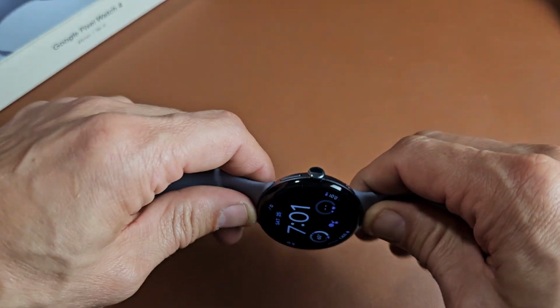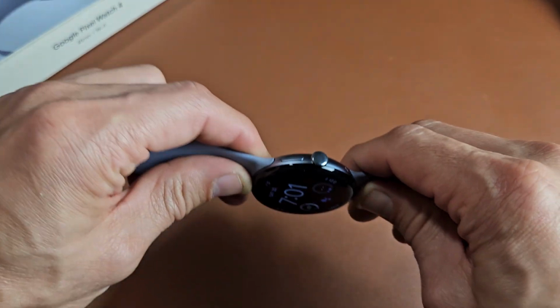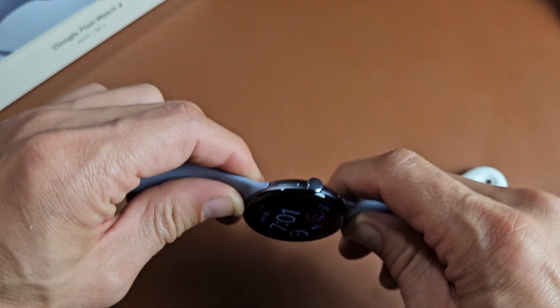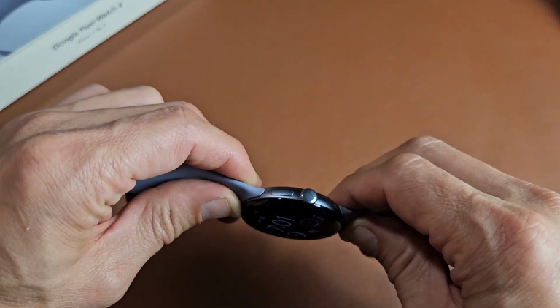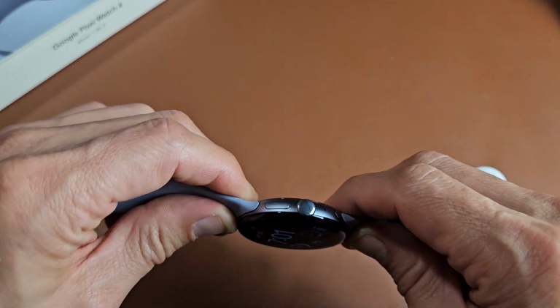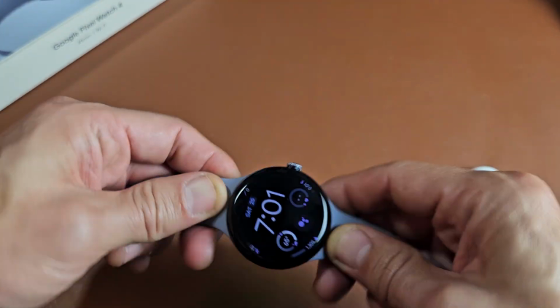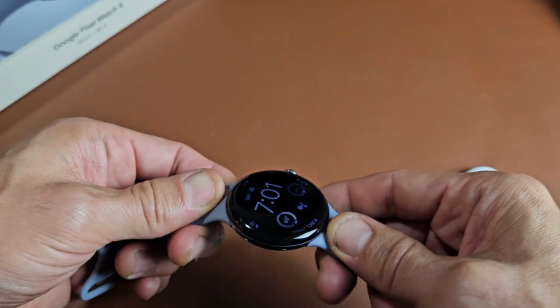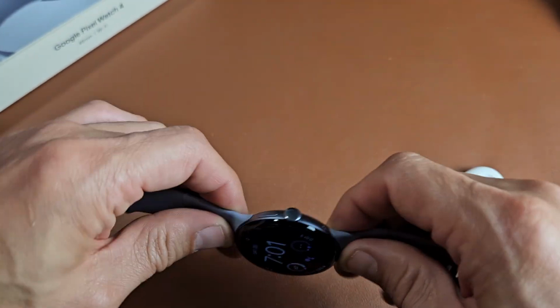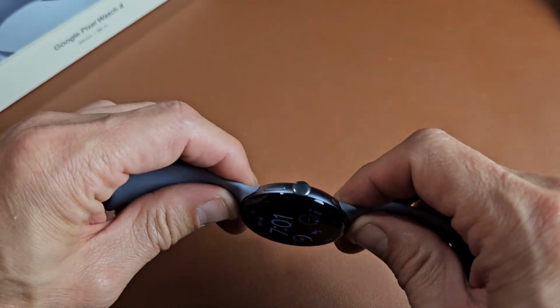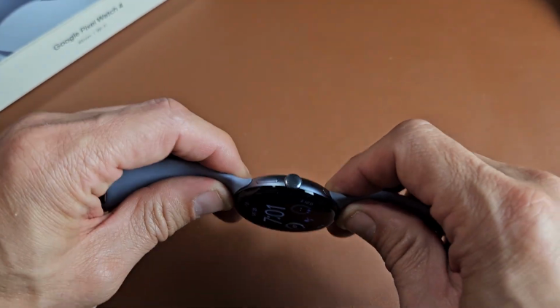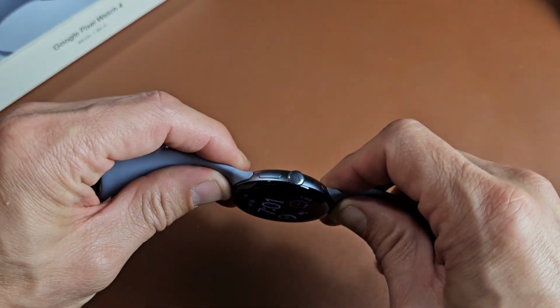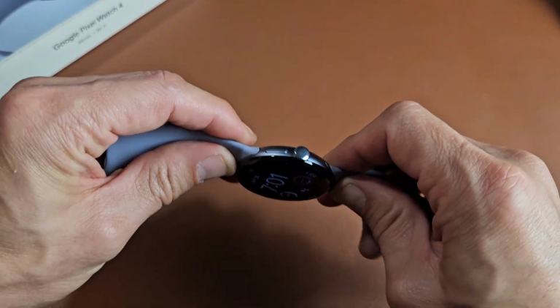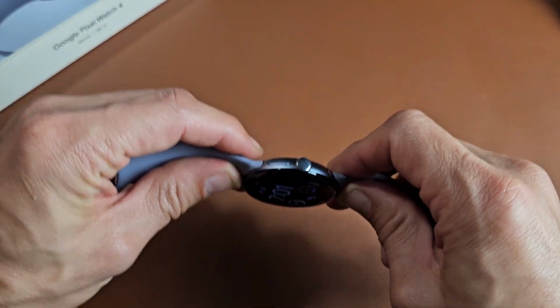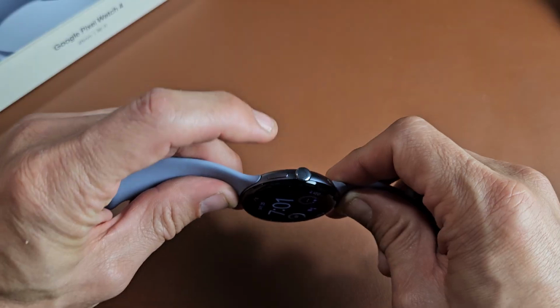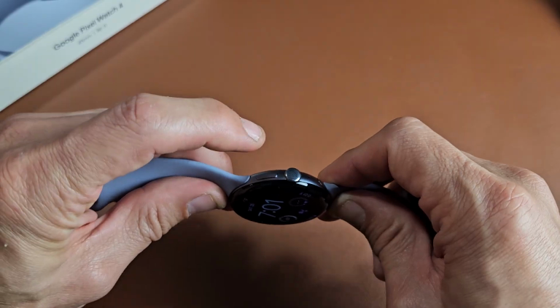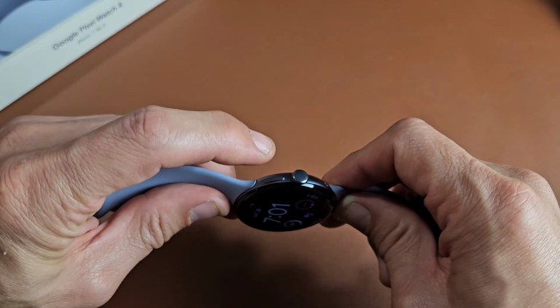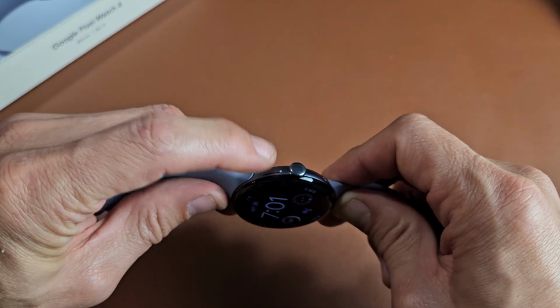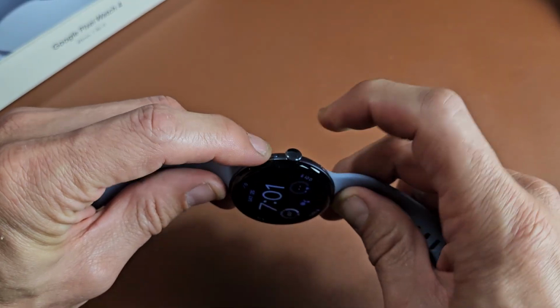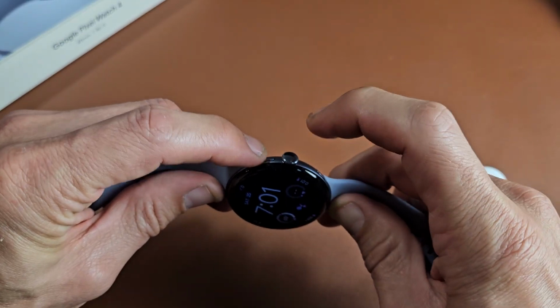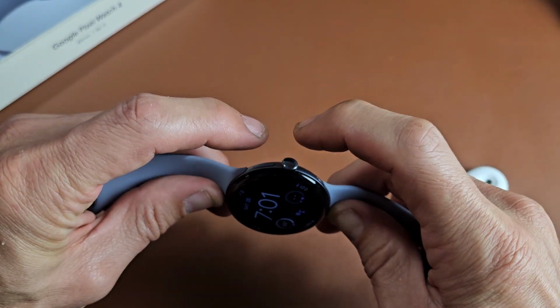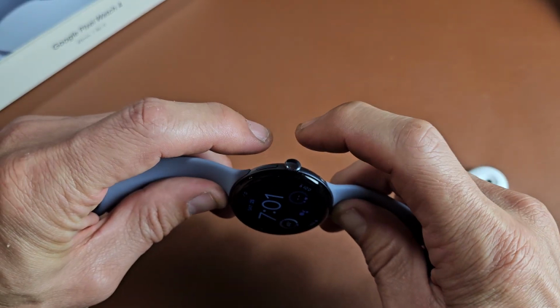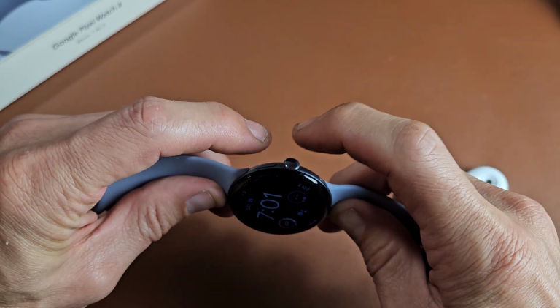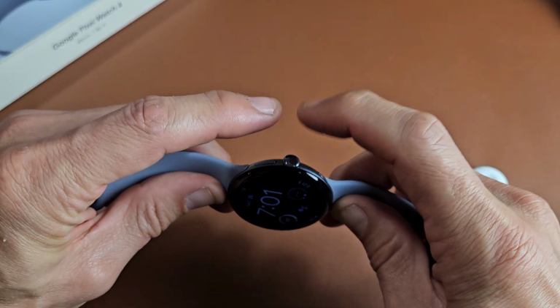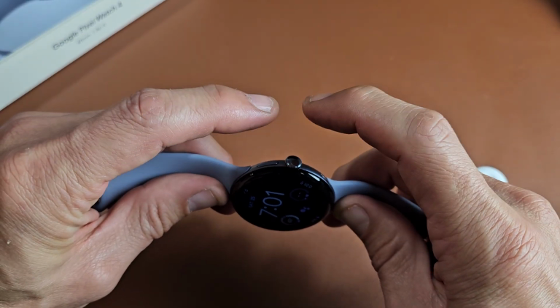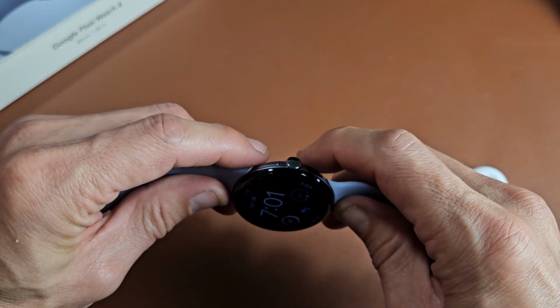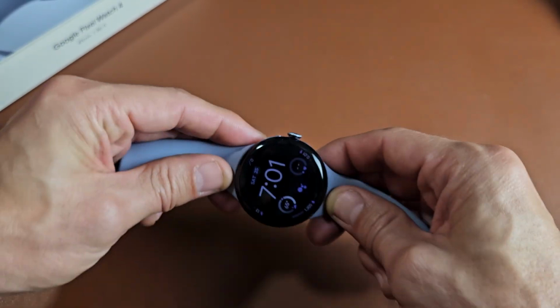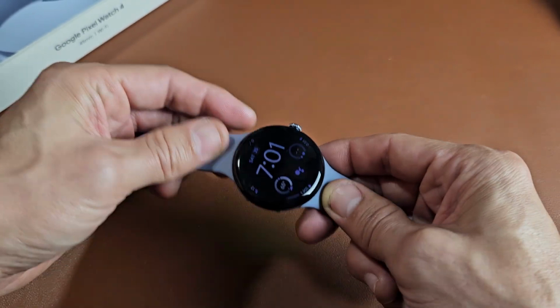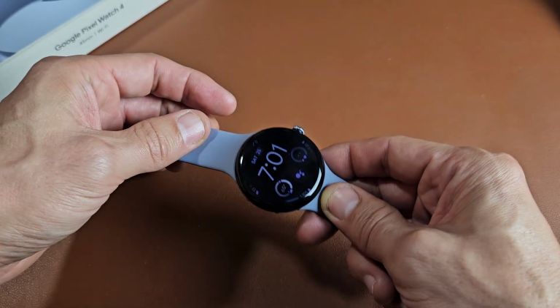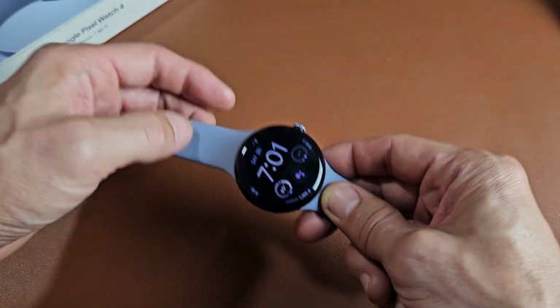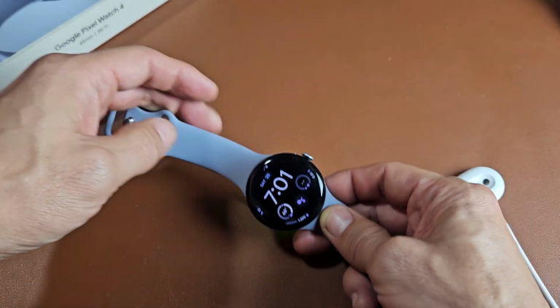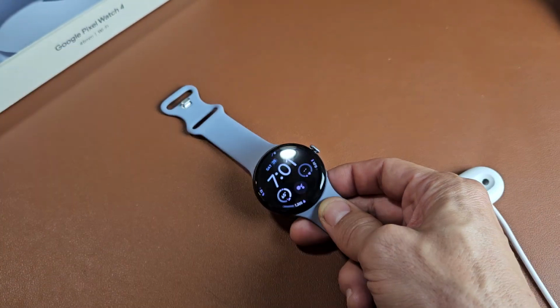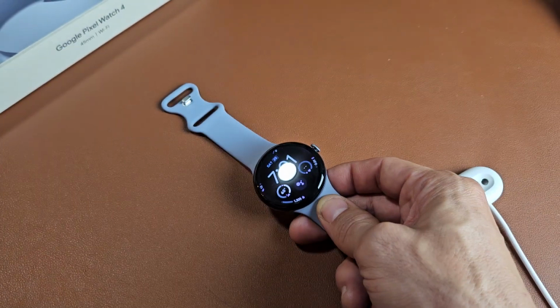What you do is press and hold the two only buttons on here — the side button and the crown button. Press and hold at the same time and wait until a Google logo appears.